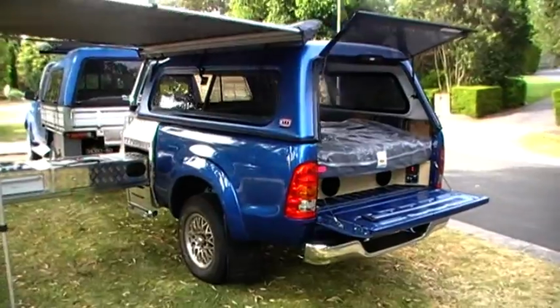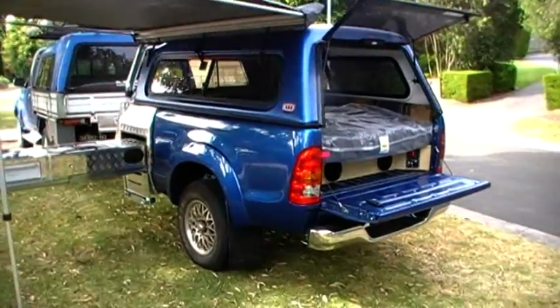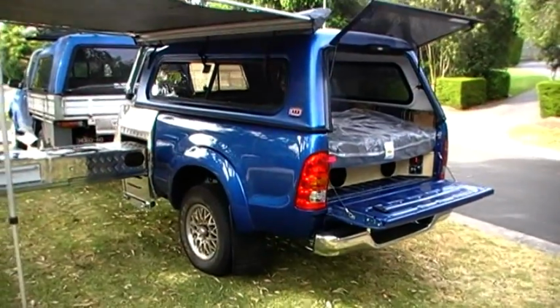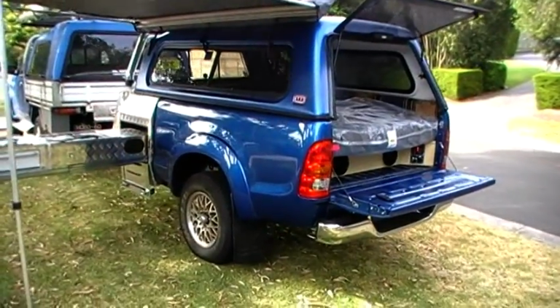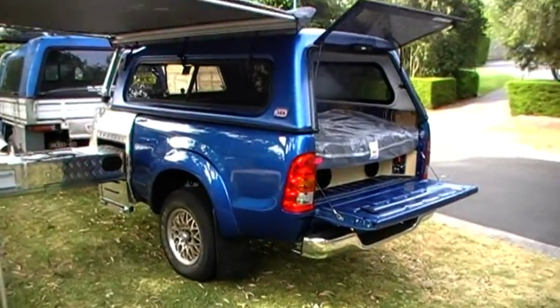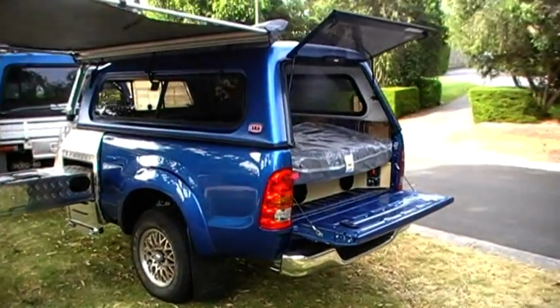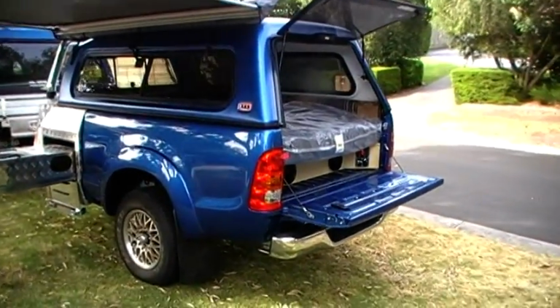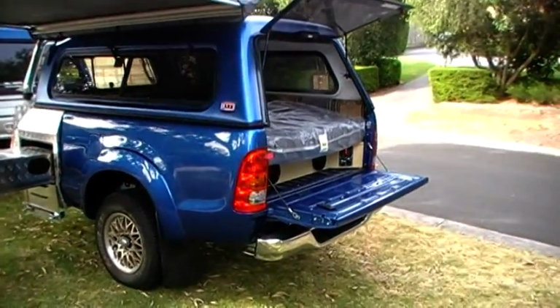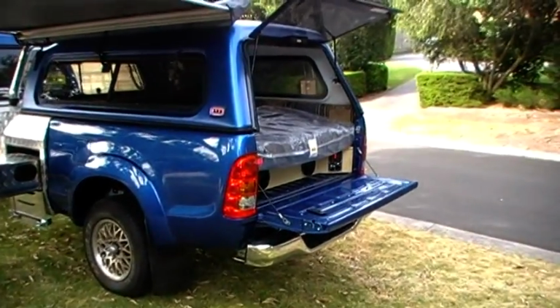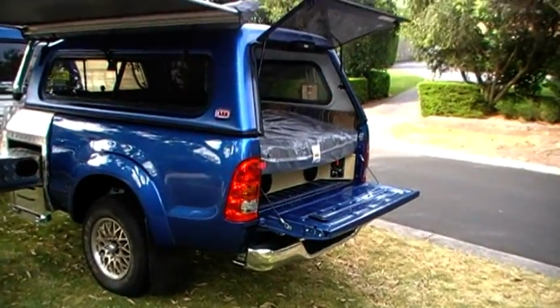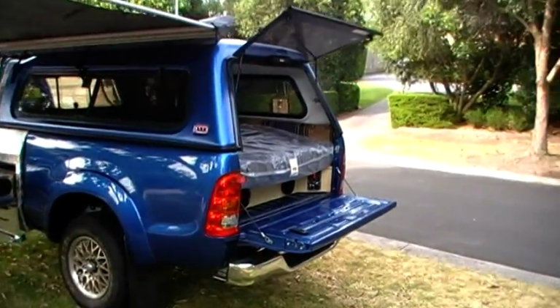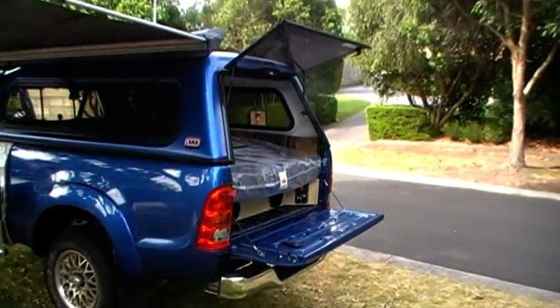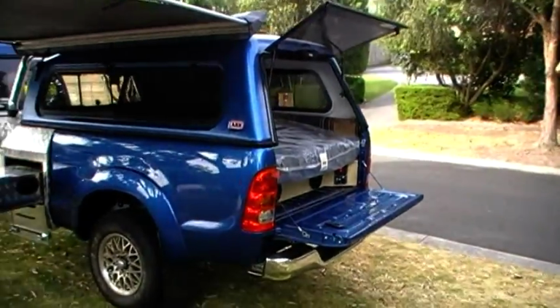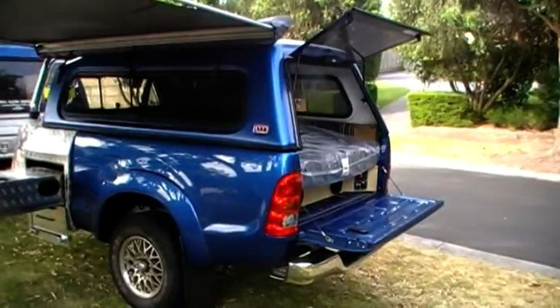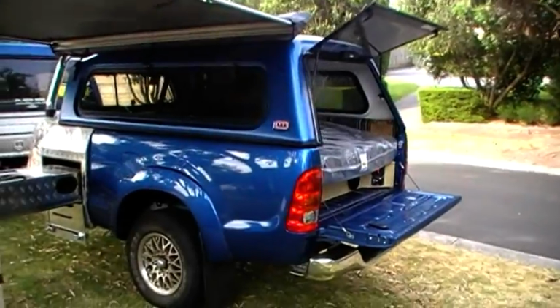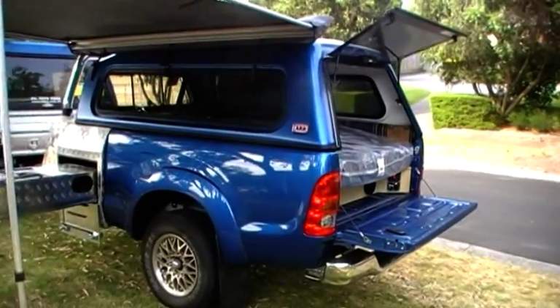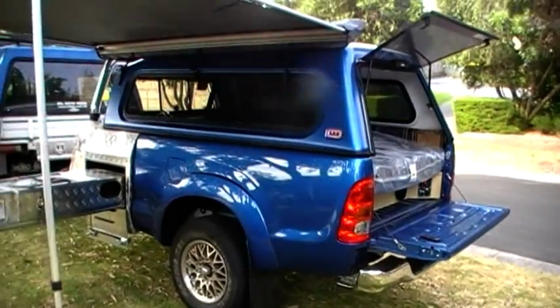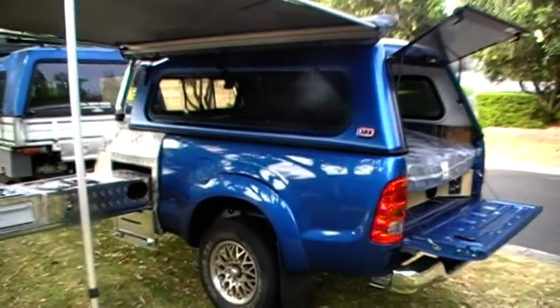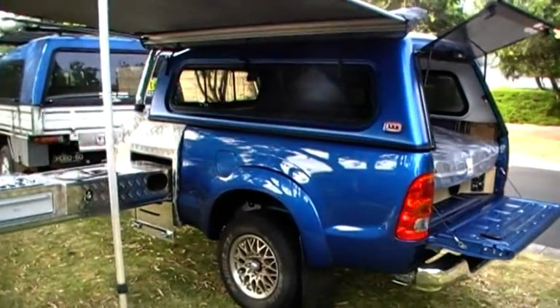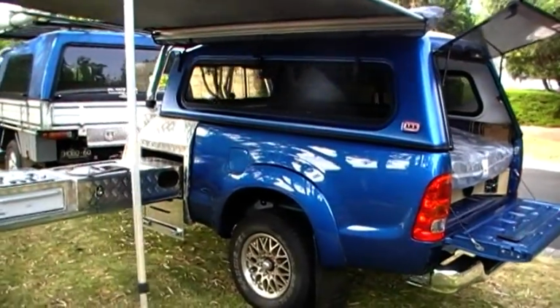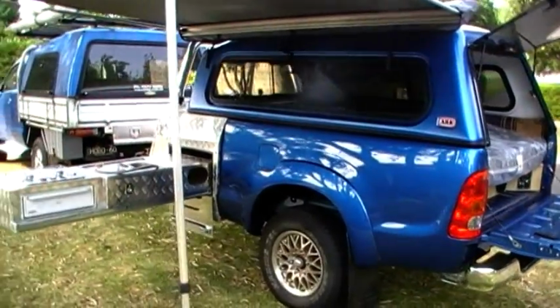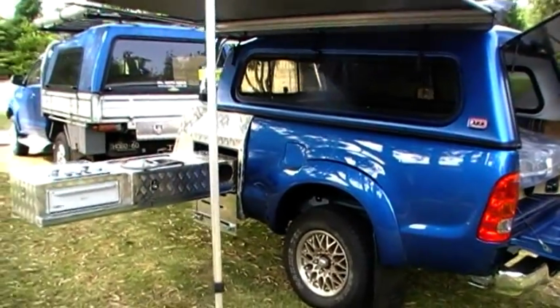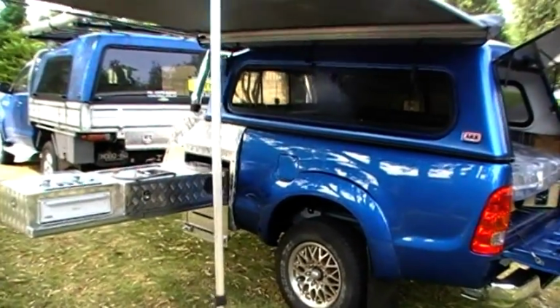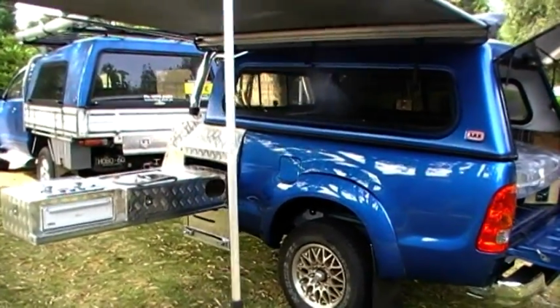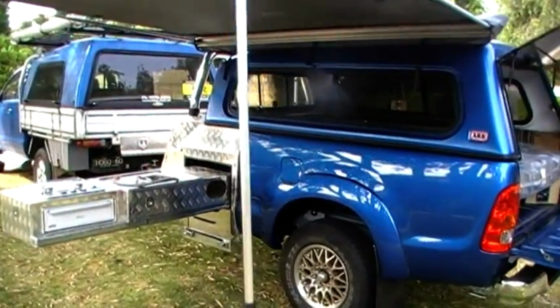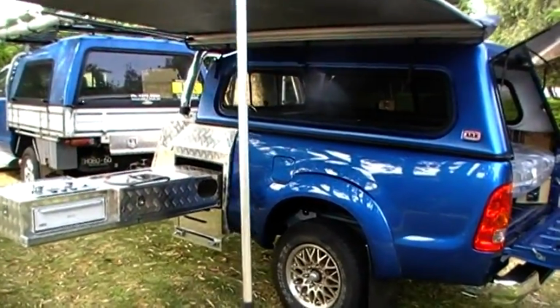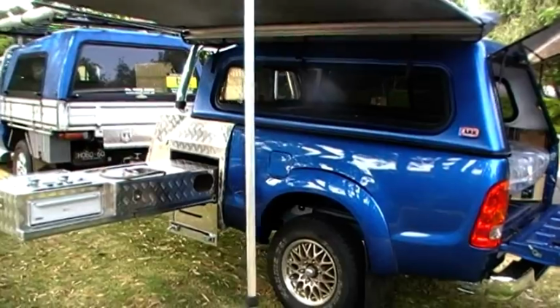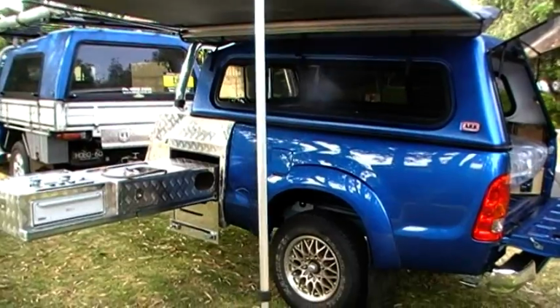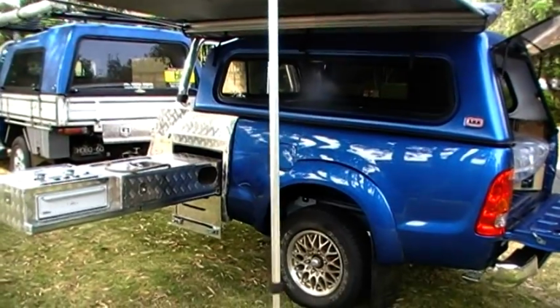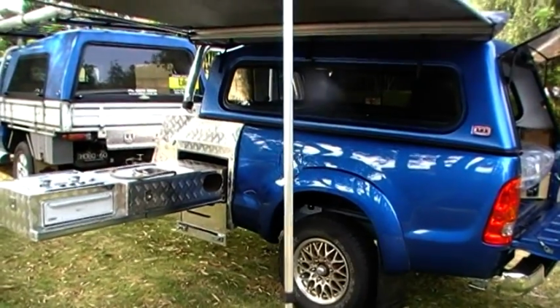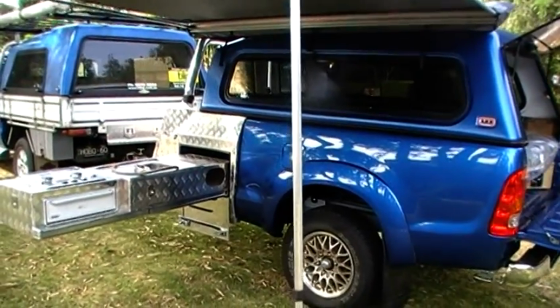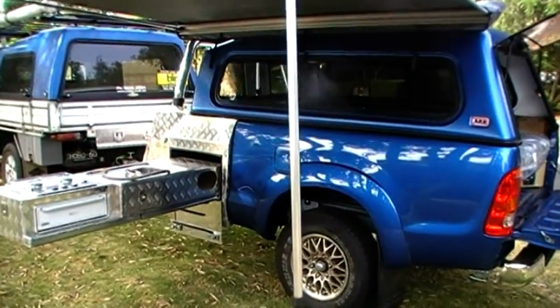It's just an idea I came up with — something to utilise ute tubs and show what you can actually do with them. Thanks for watching, hope you enjoyed the video. Just remember — Hobo's Gold on YouTube. Thanks for watching.